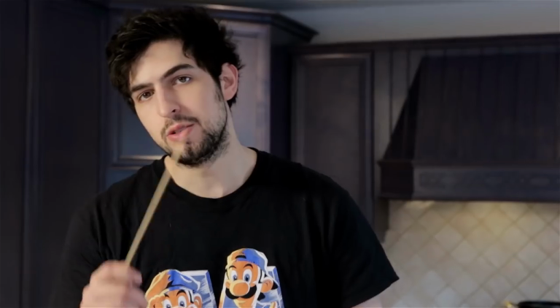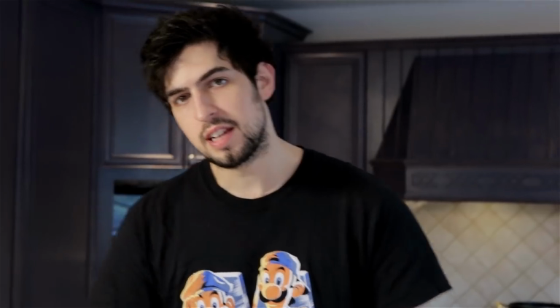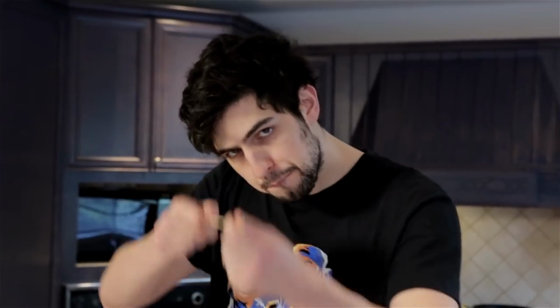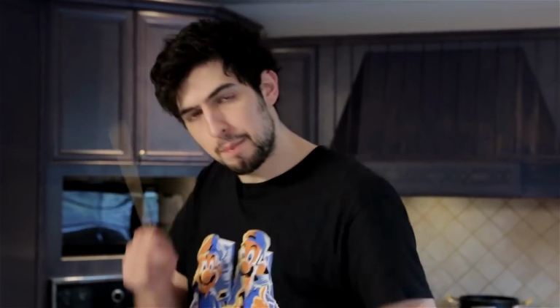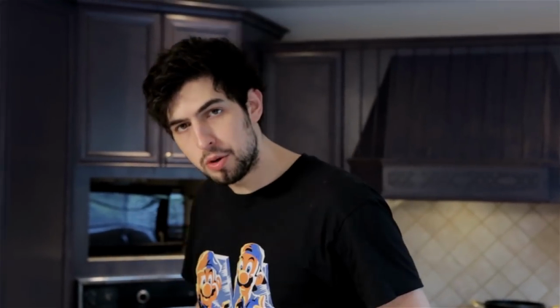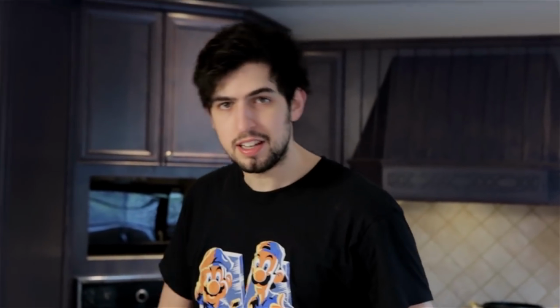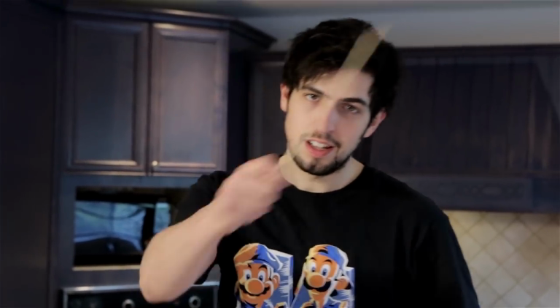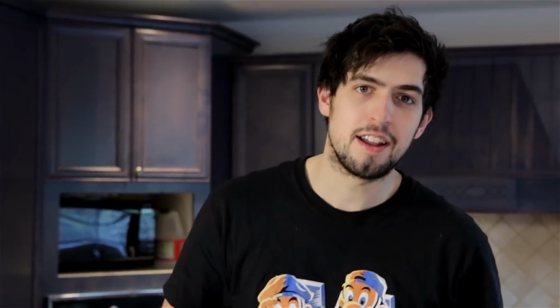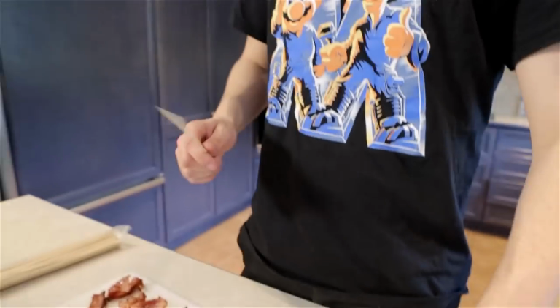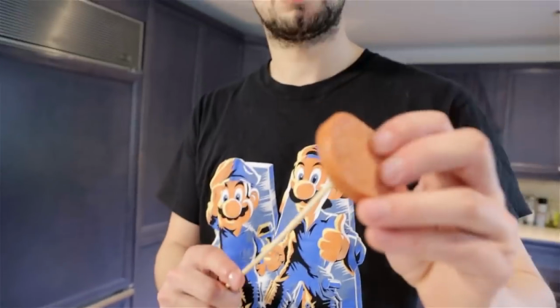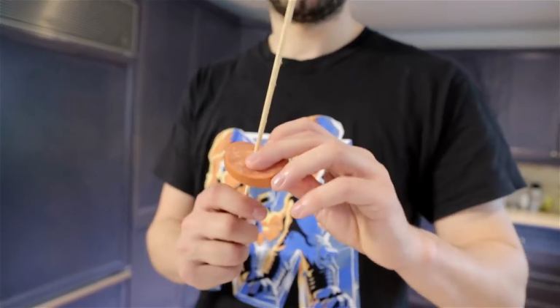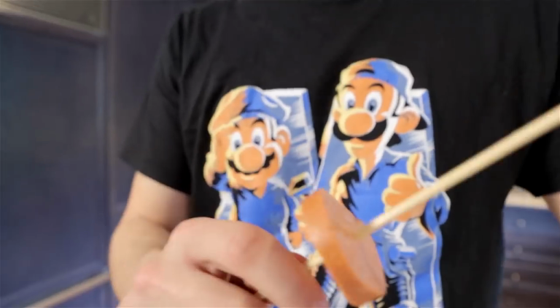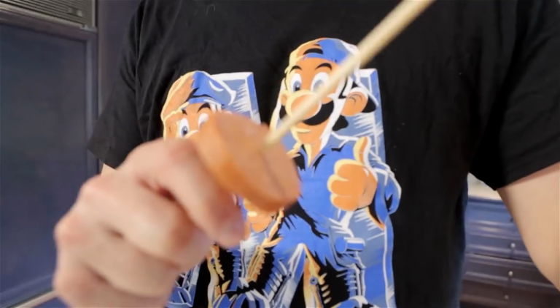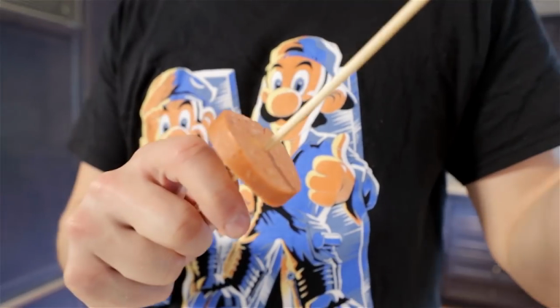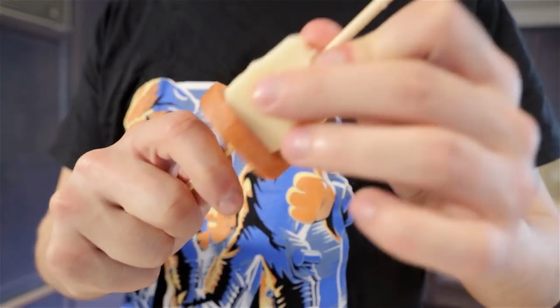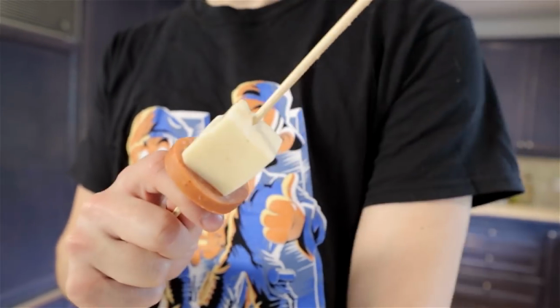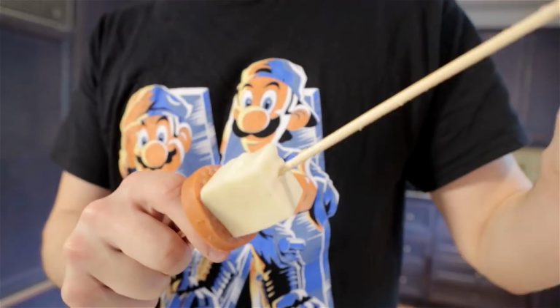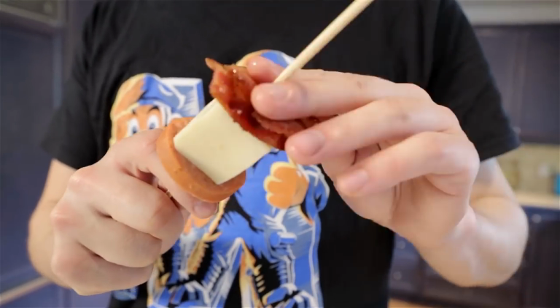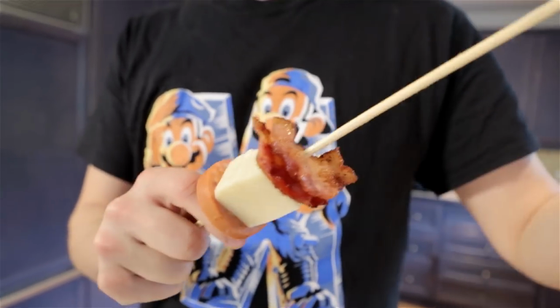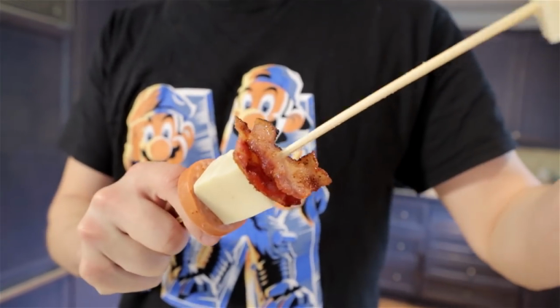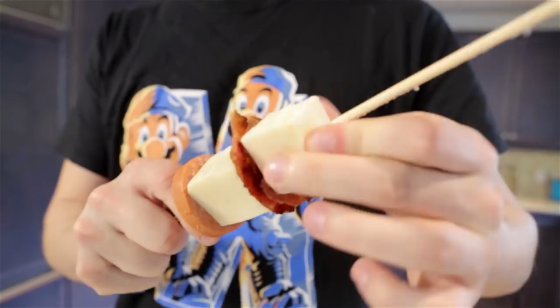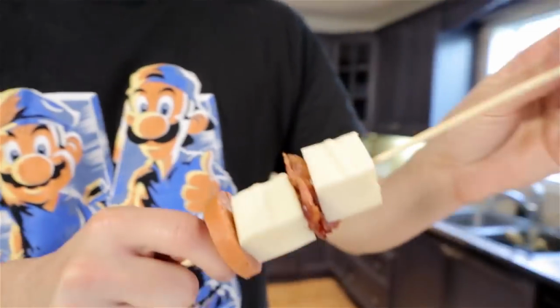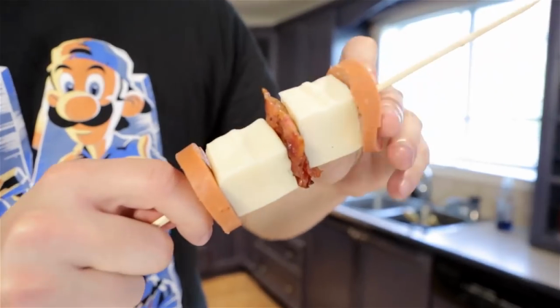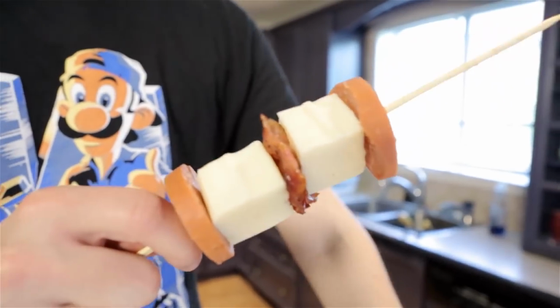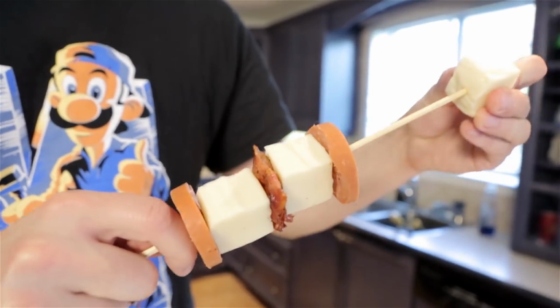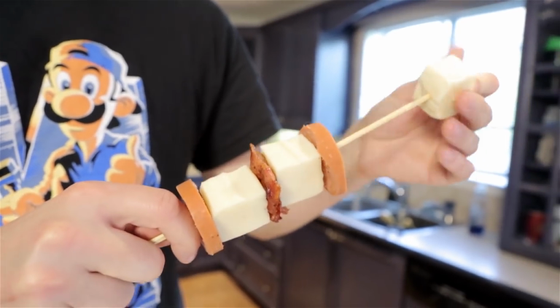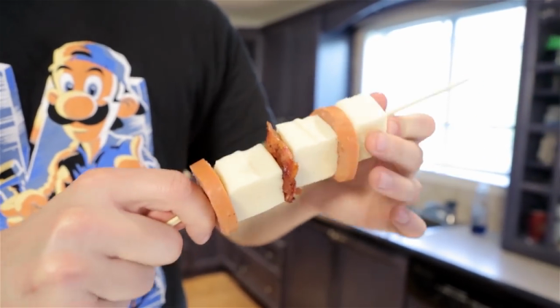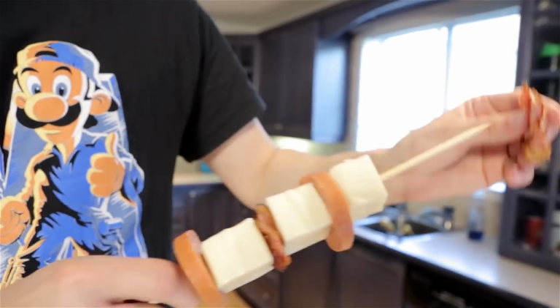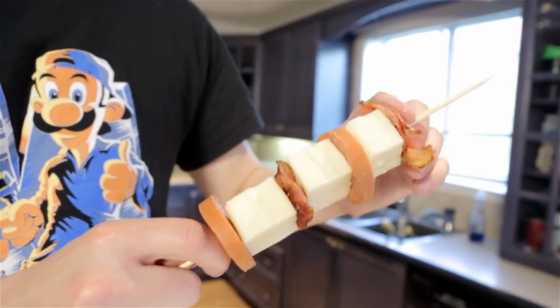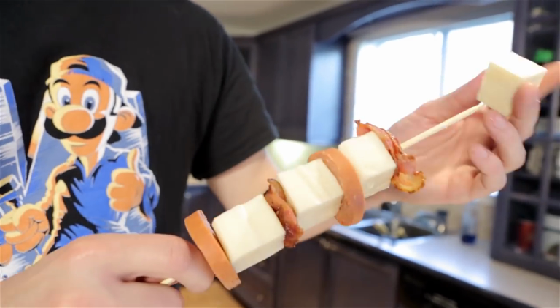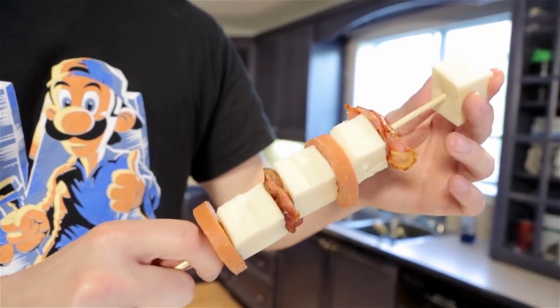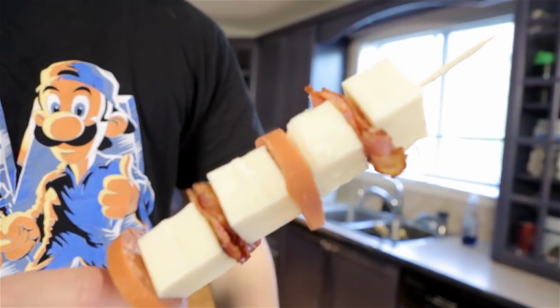You know what they say, pull up with the stick, let it hit. The order that we're gonna want to apply the food on the stick is: pepperoni, cheese, bacon, cheese. Basically you're gonna want to put a cheese in between every single meat and have the meats rotating.